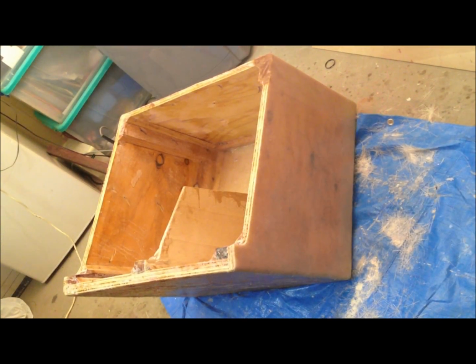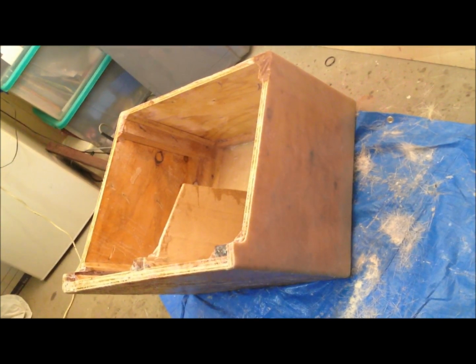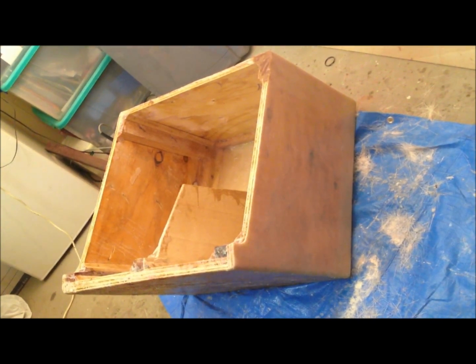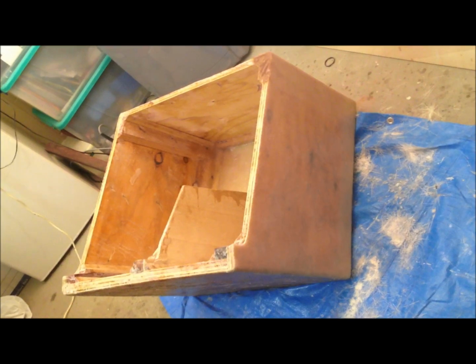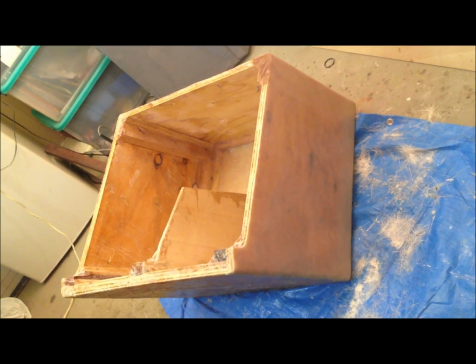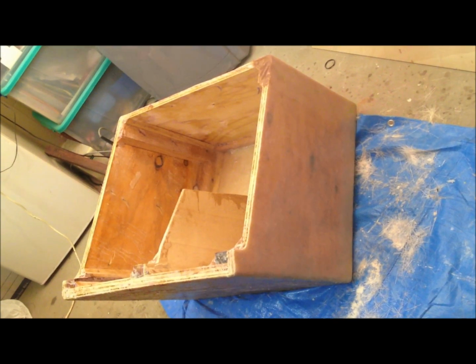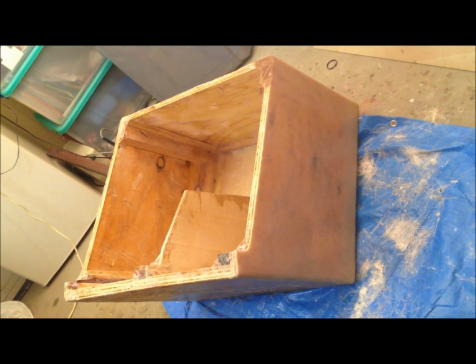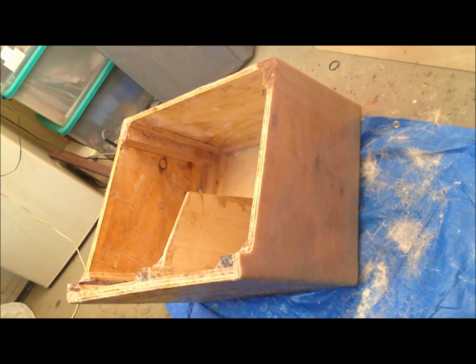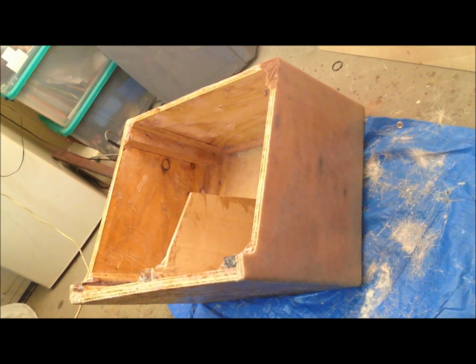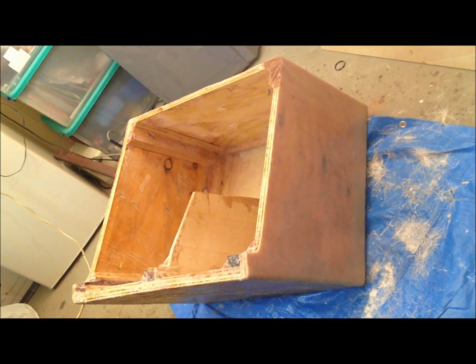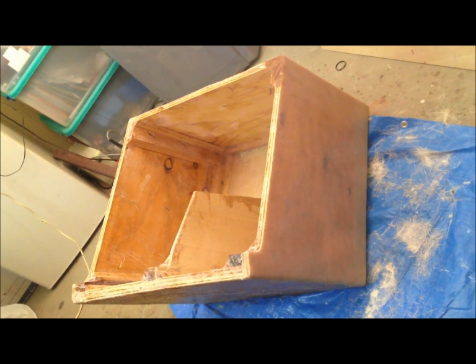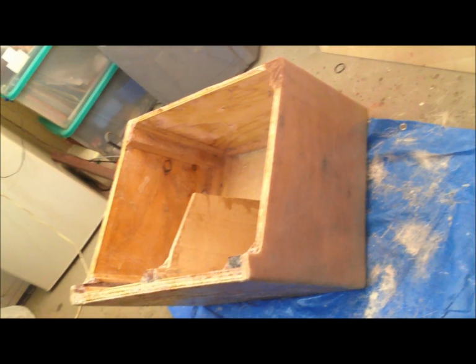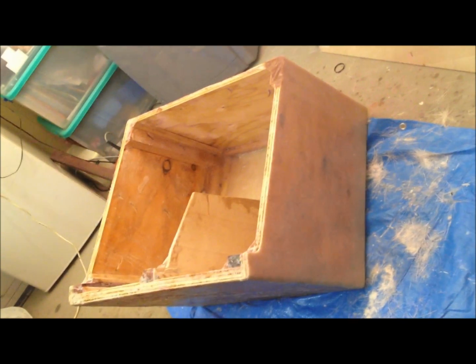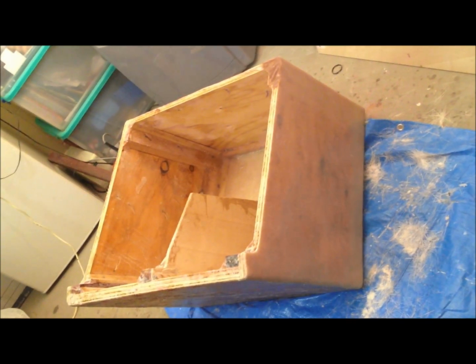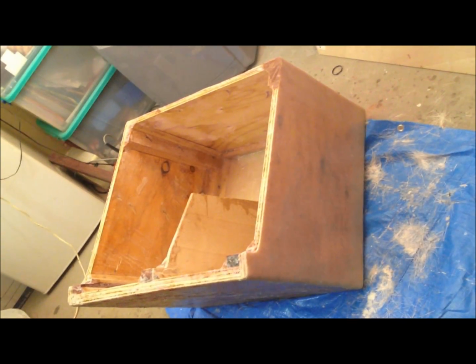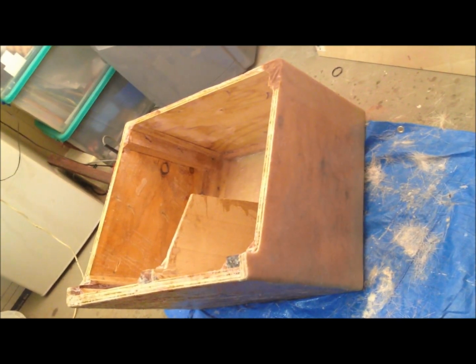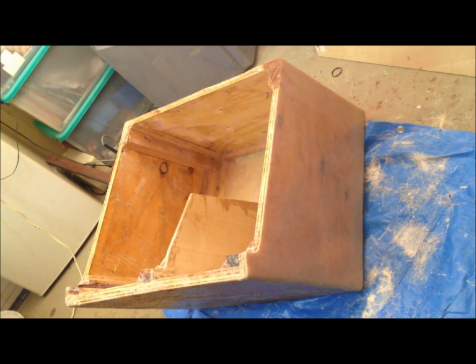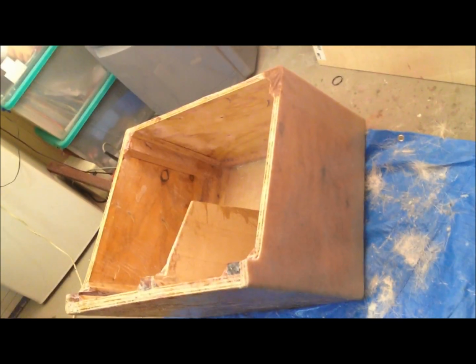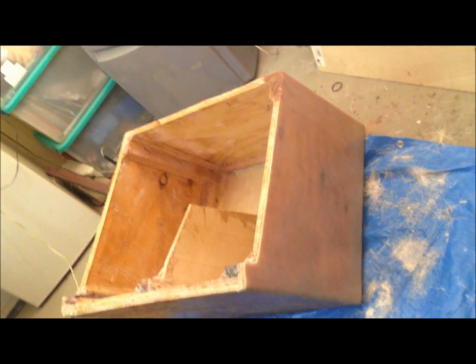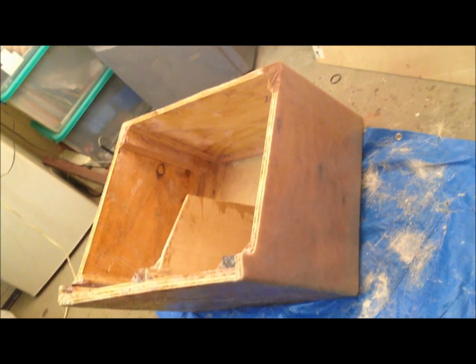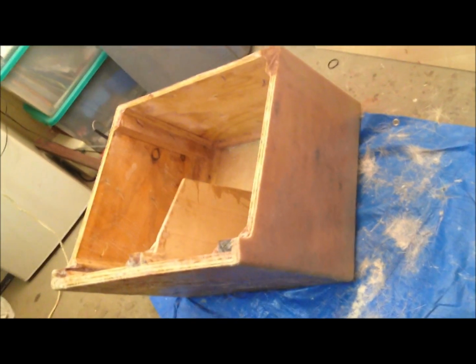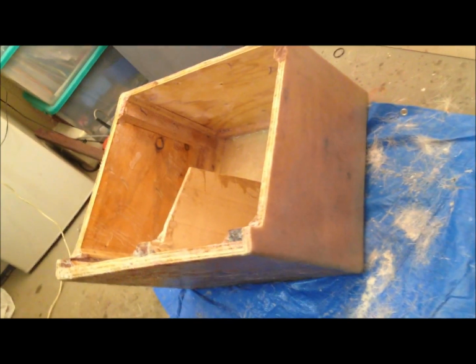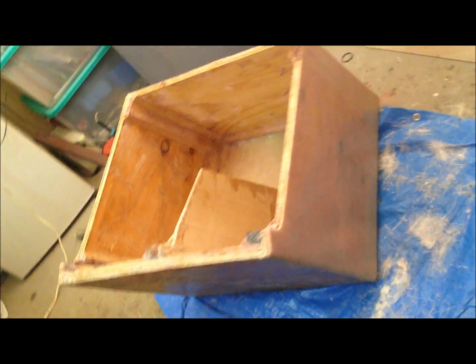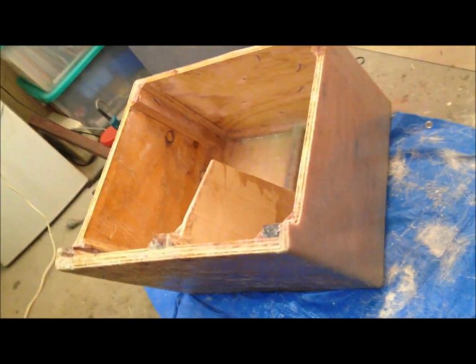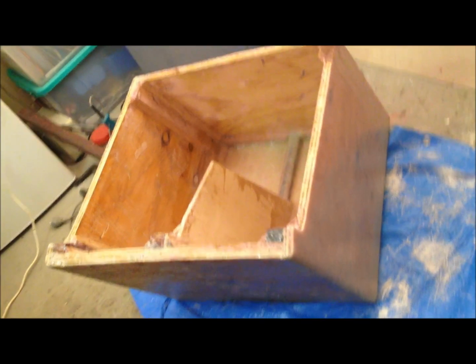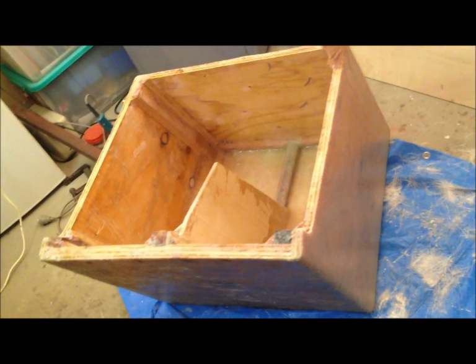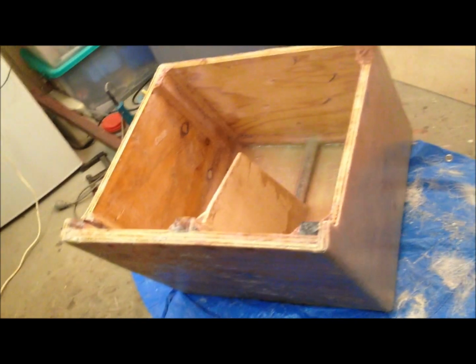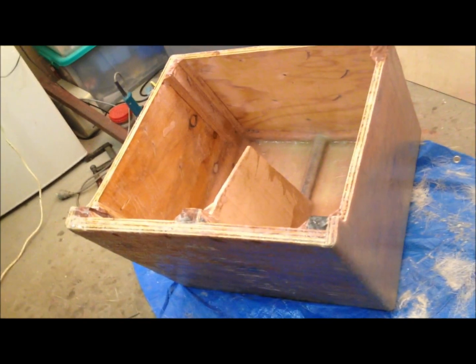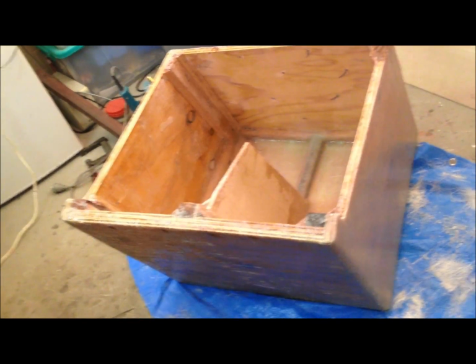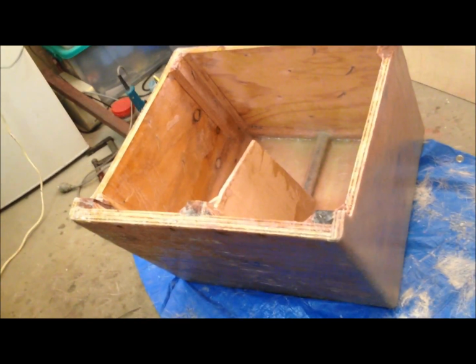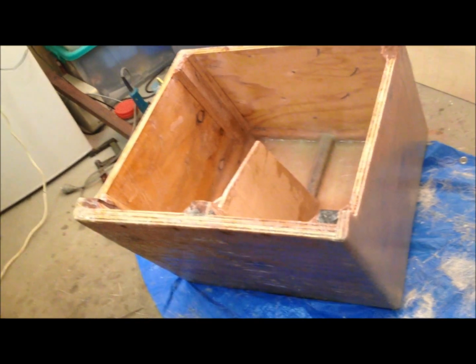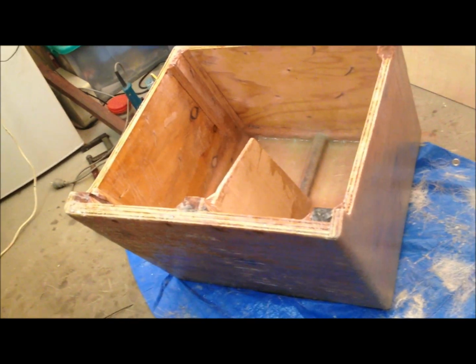Here's the outboard engine pod, side view up right of it. Not finished at this point.